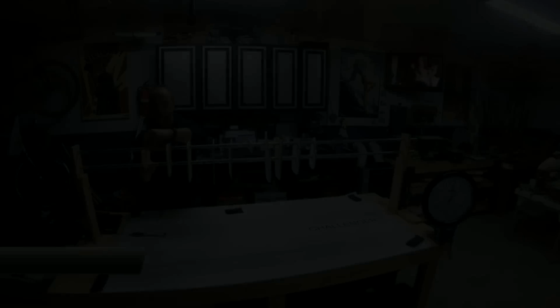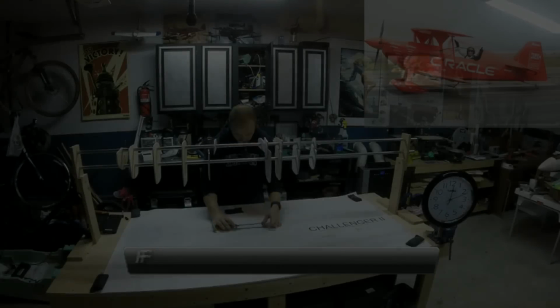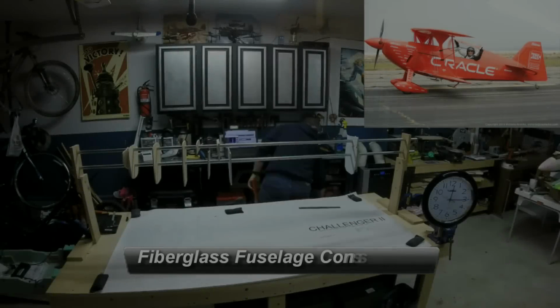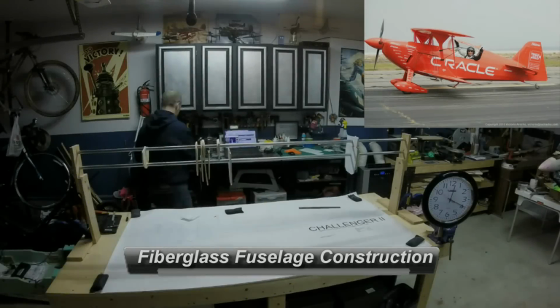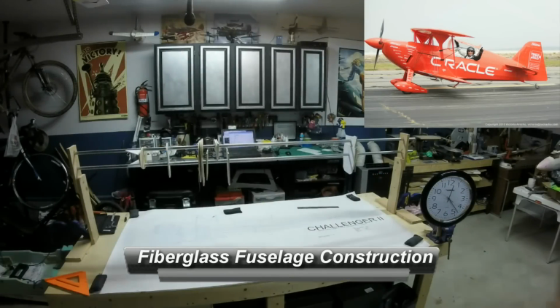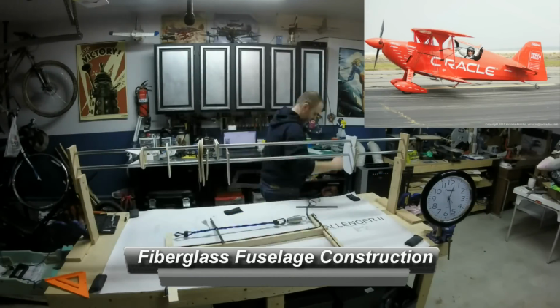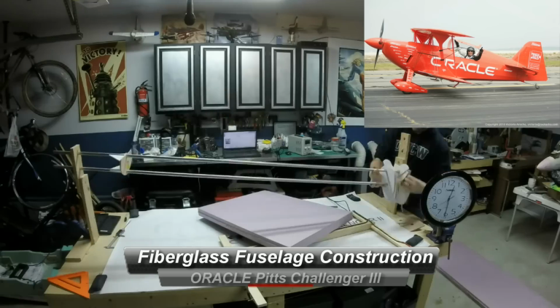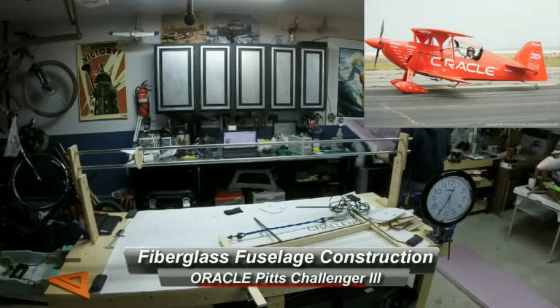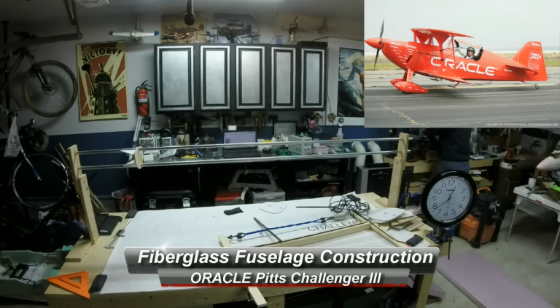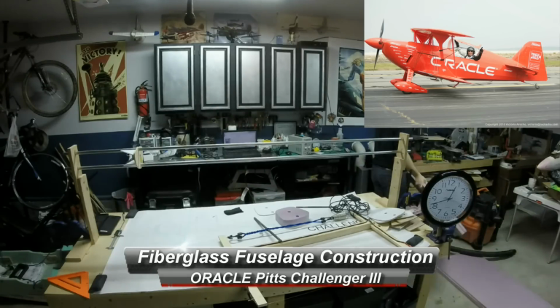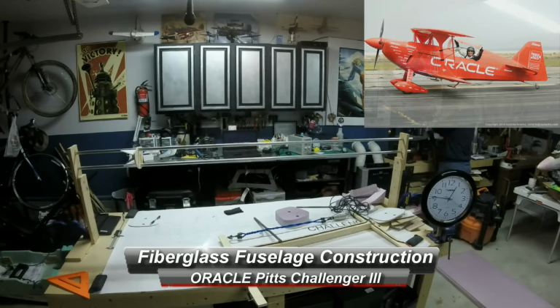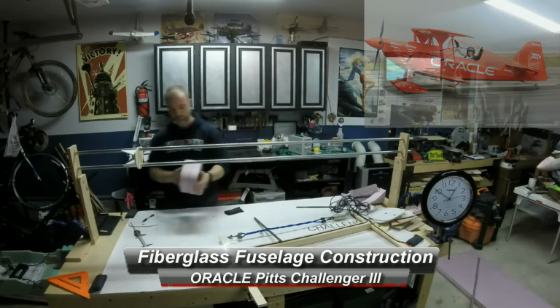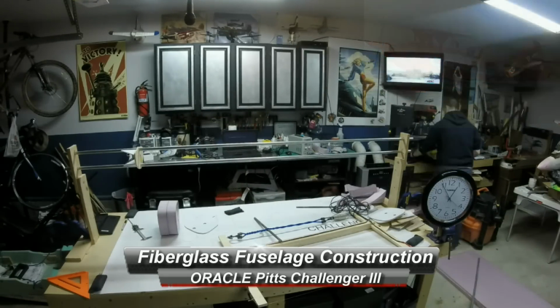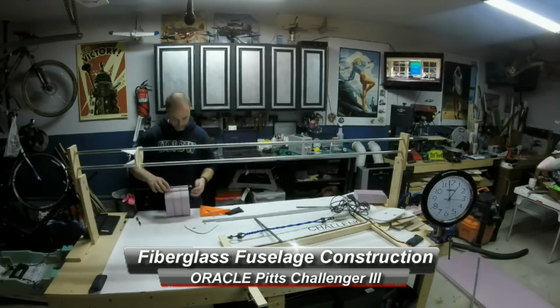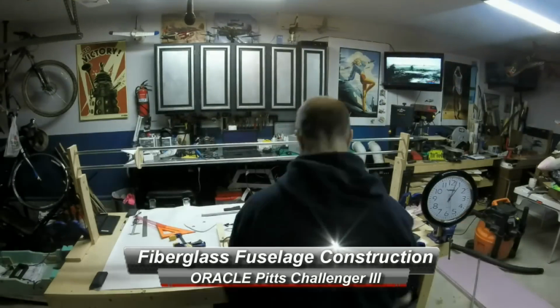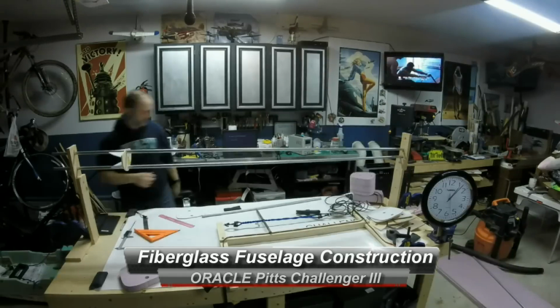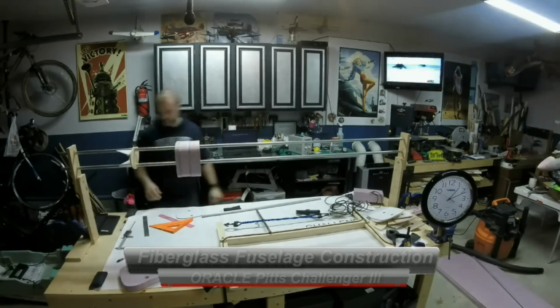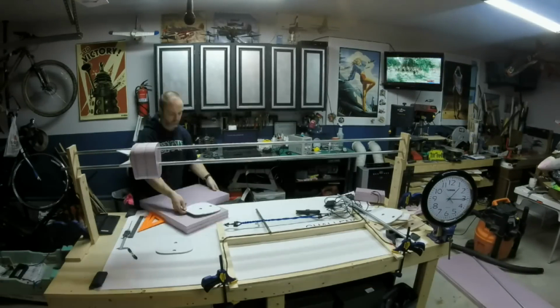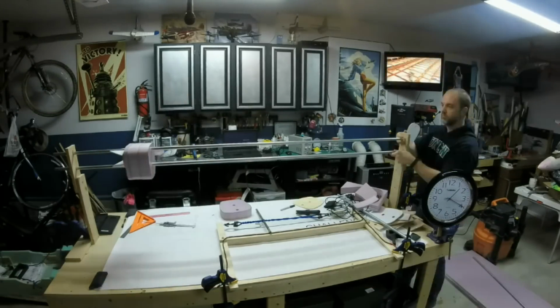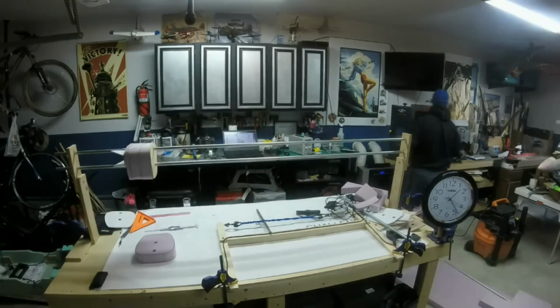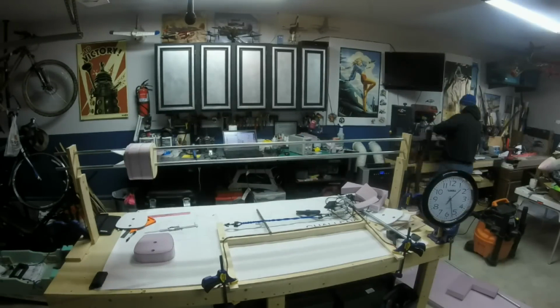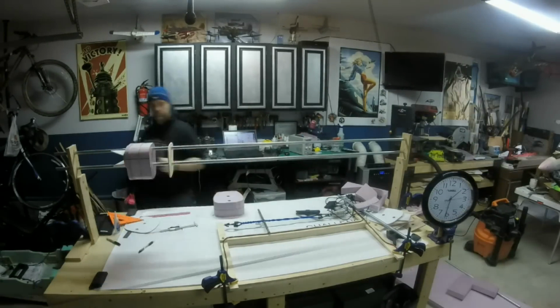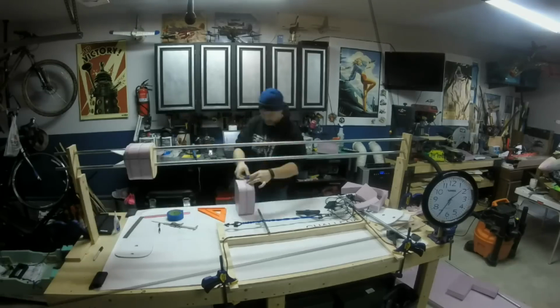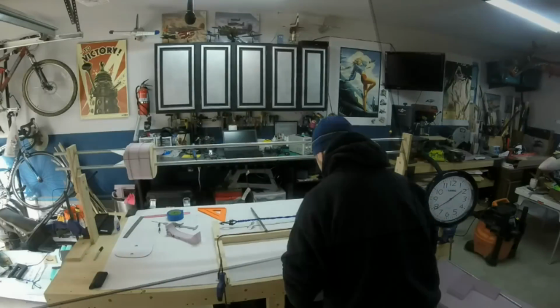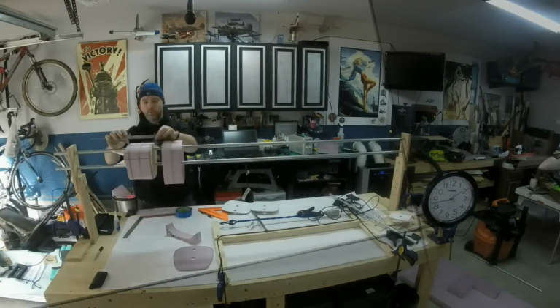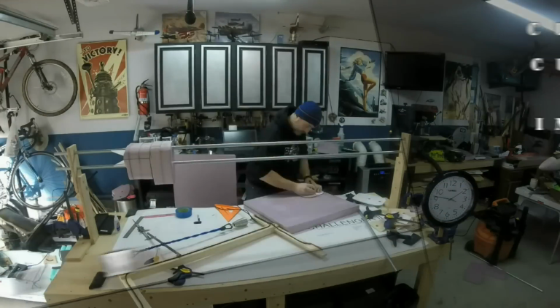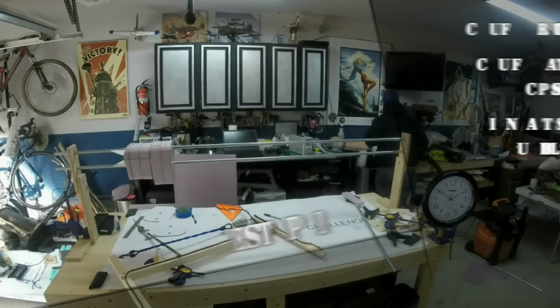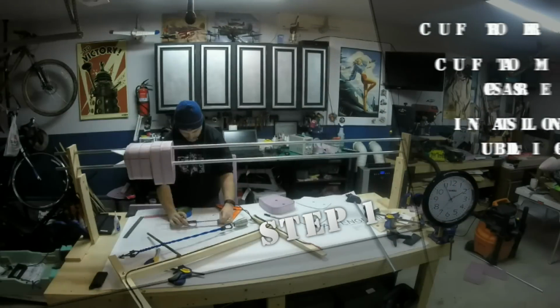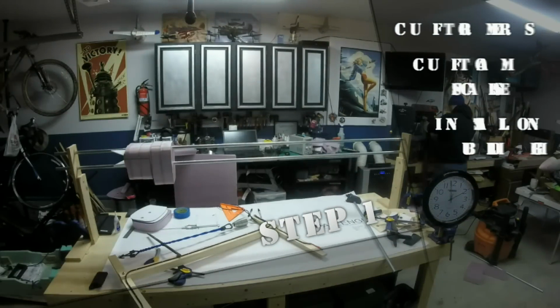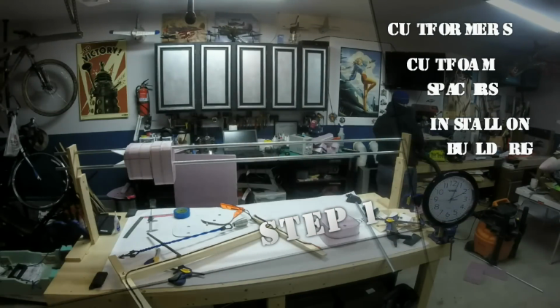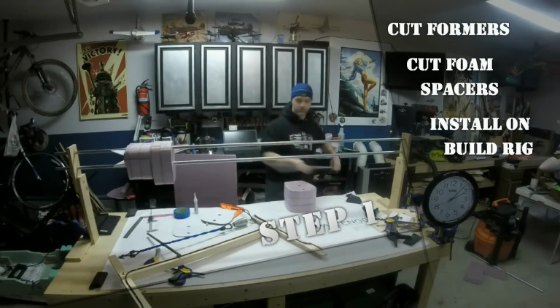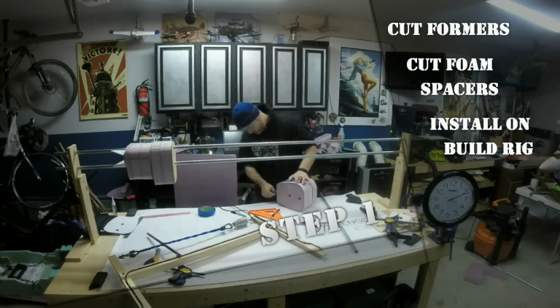Hey YouTube and friends on the forums. In this video I want to share a time saving method for building a fiberglass fuselage. In this alternative method I'm going to make a basic plug with the right lines for my aircraft and then lay my final glass directly on that plug, cutting out the time consuming mold building process.